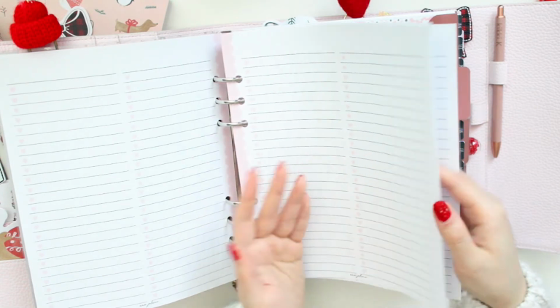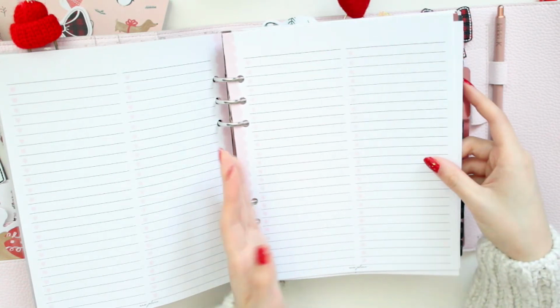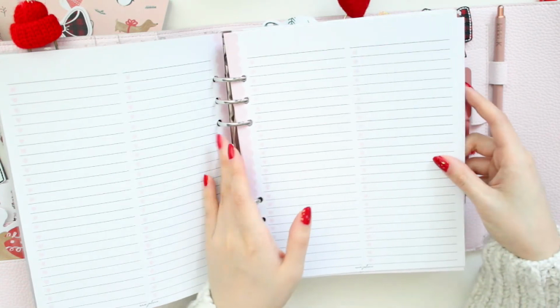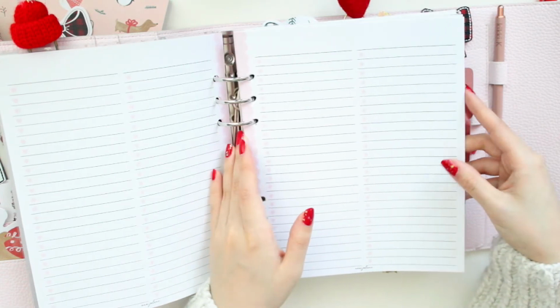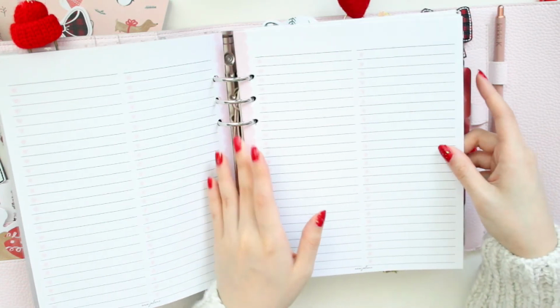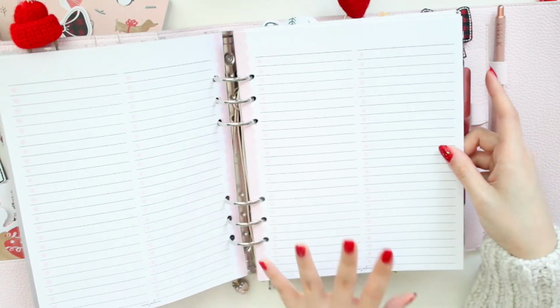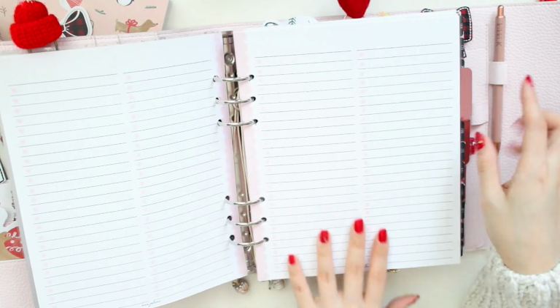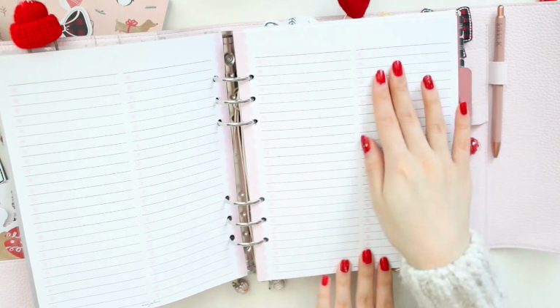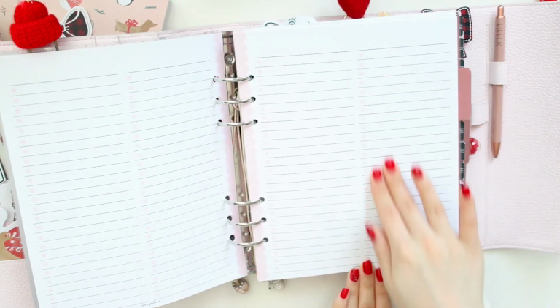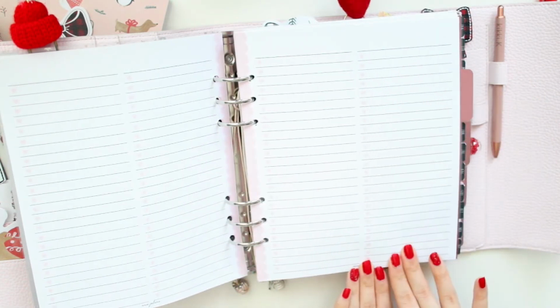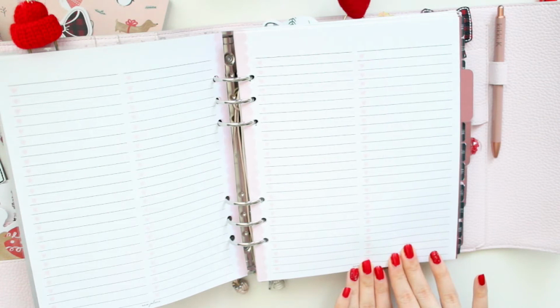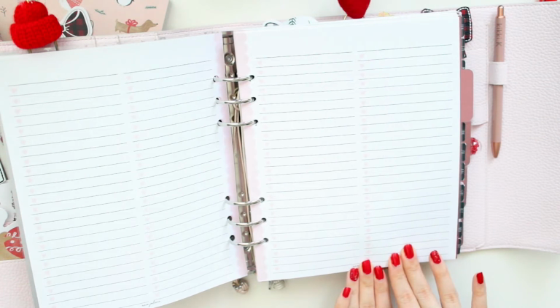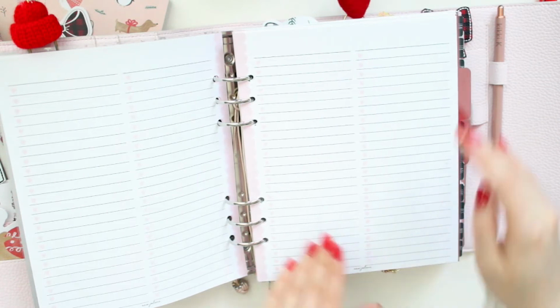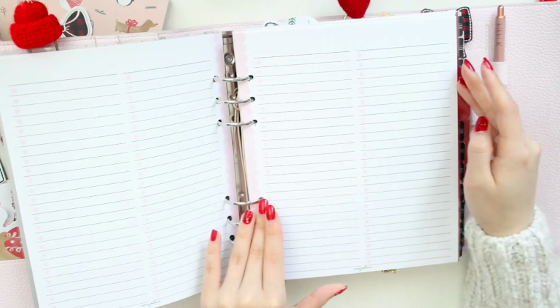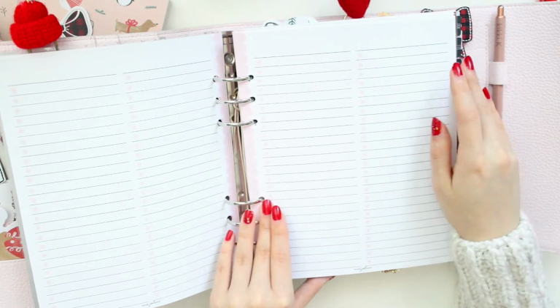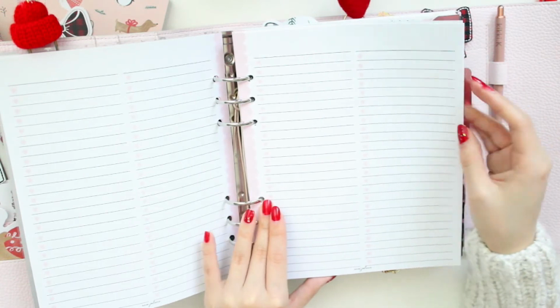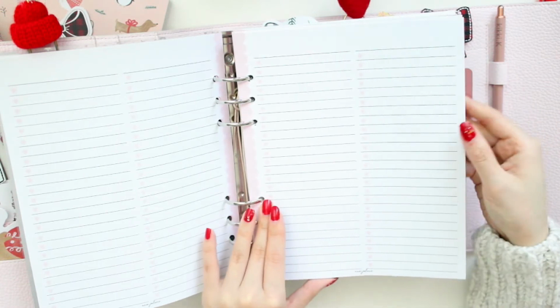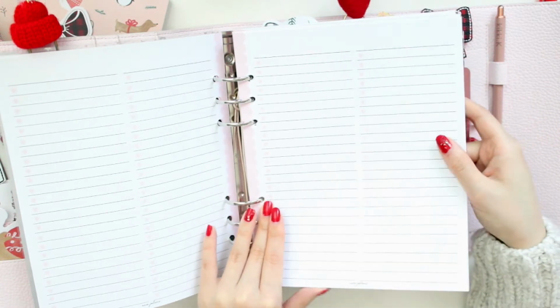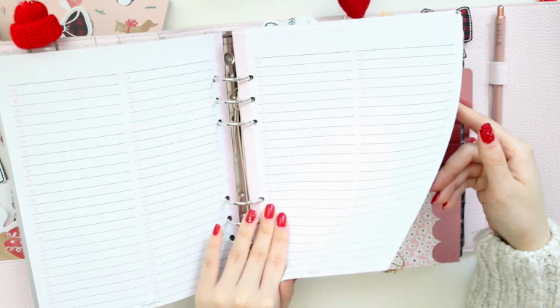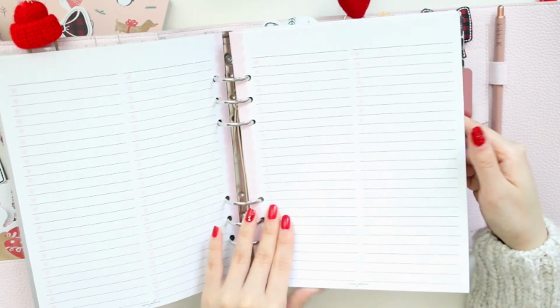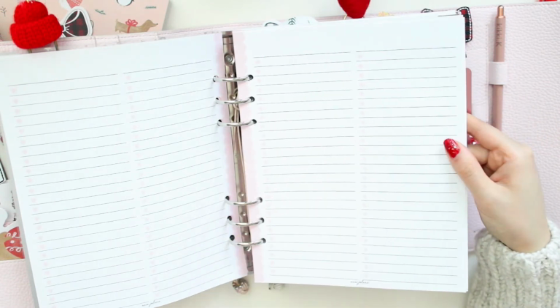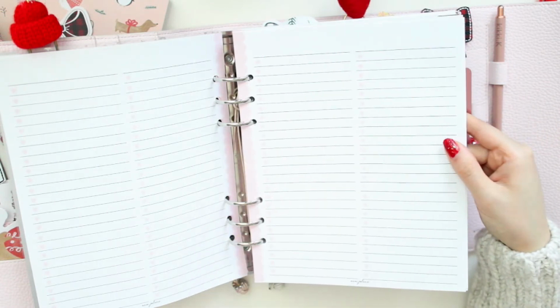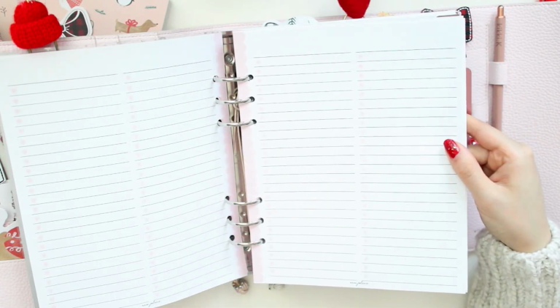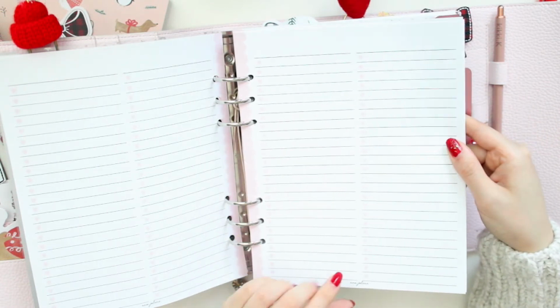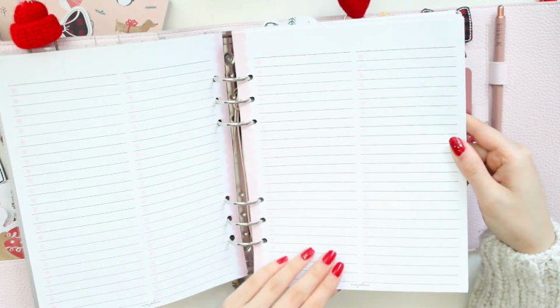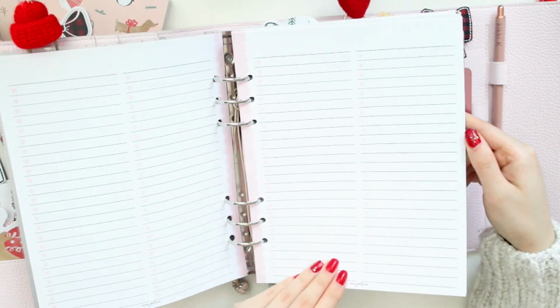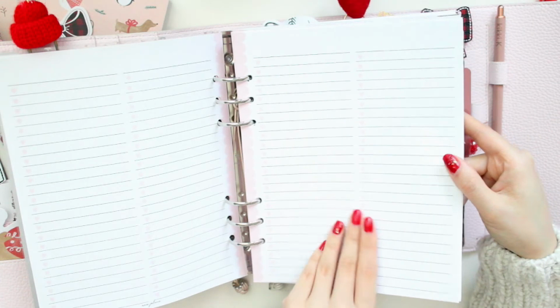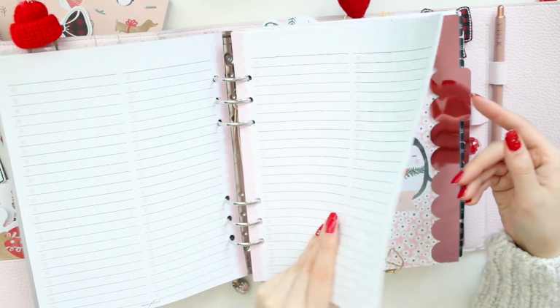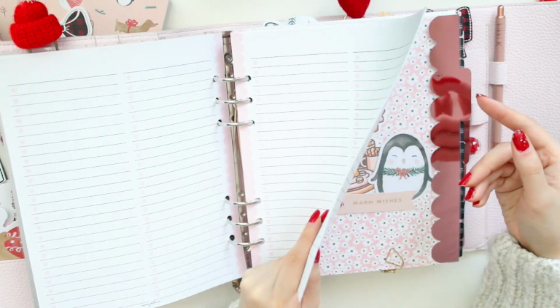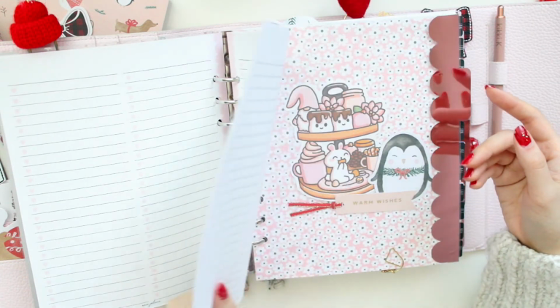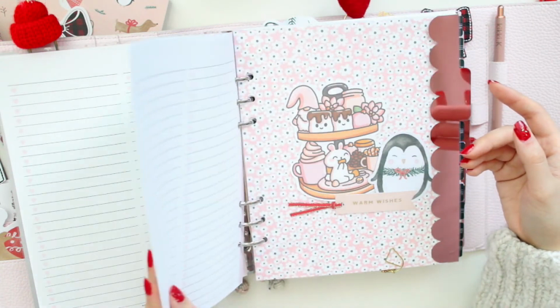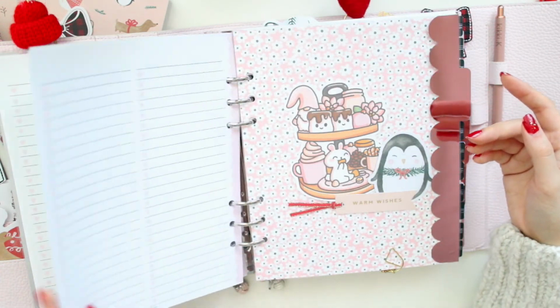I only printed out a few pages because this is a five-wide size, and as you can see there are a lot of to-dos on one page, so I think this will last me the whole year. I'm excited to fill out those inserts.